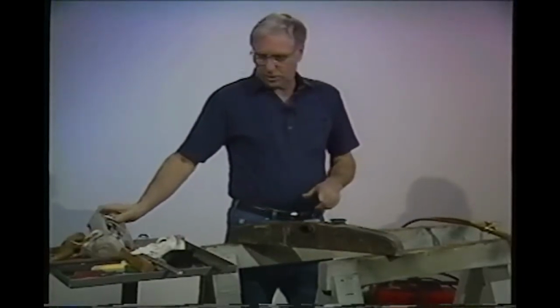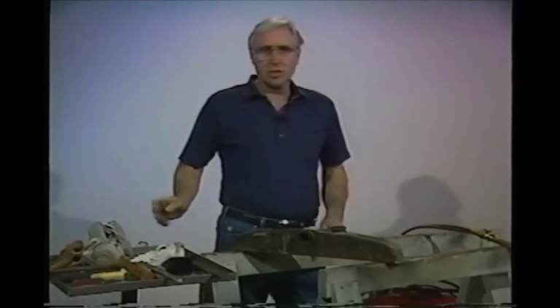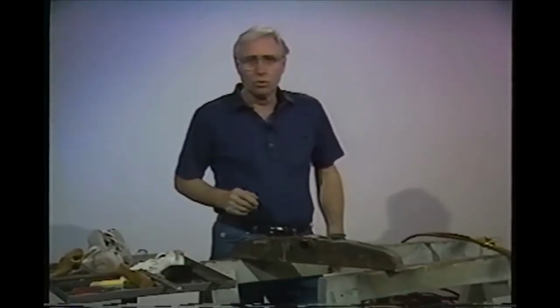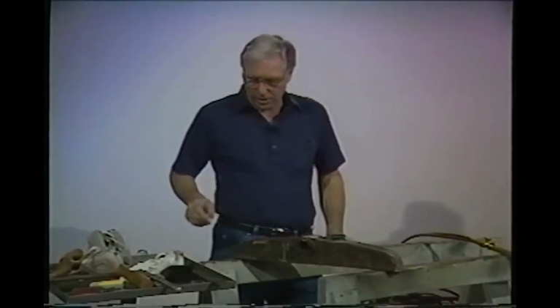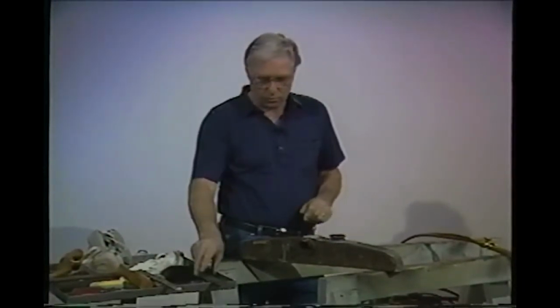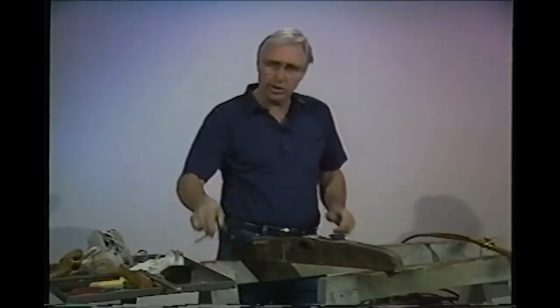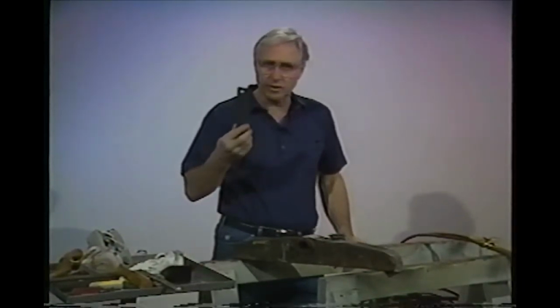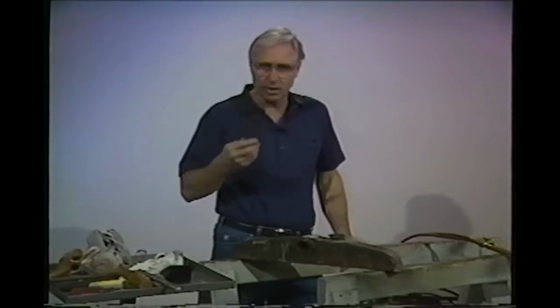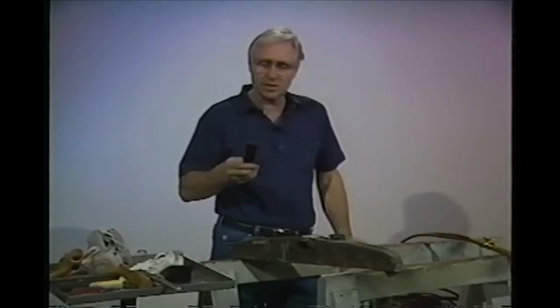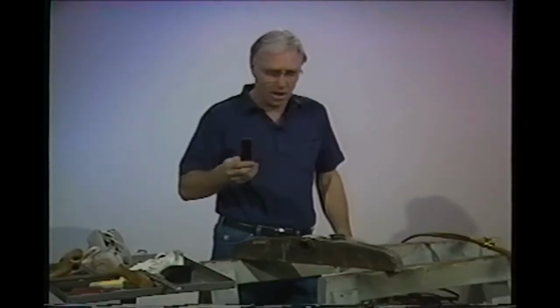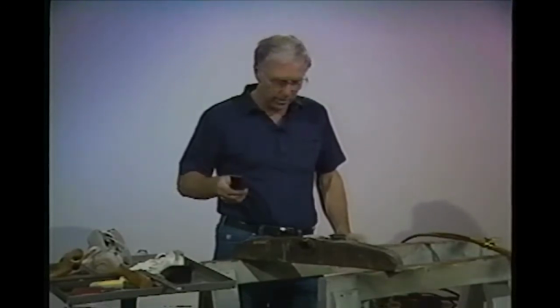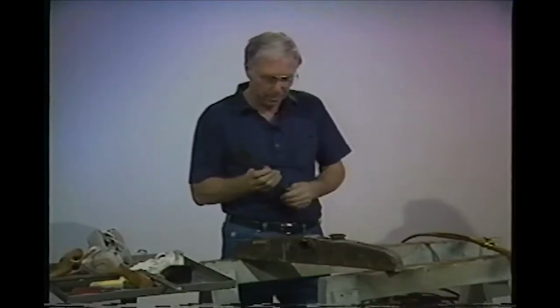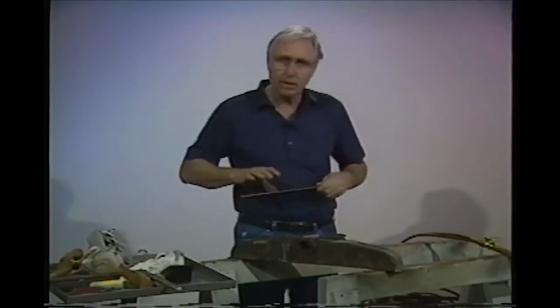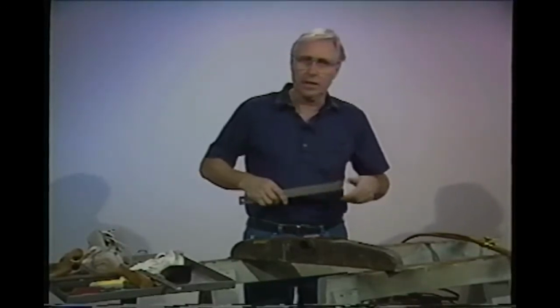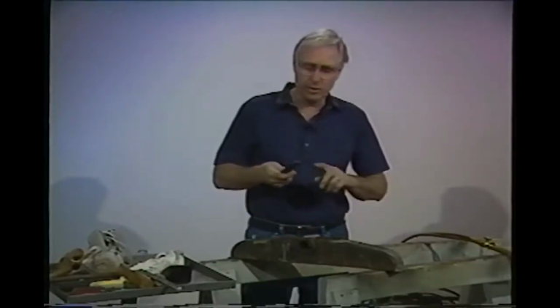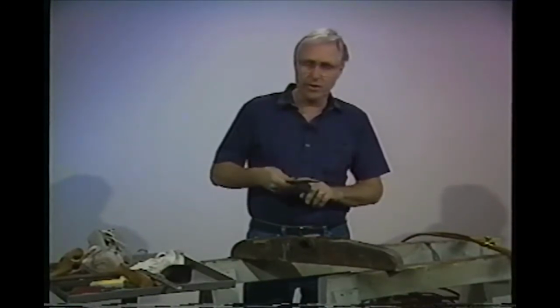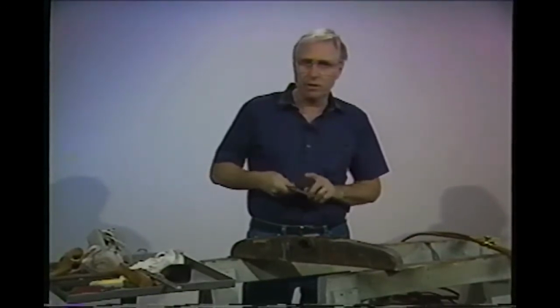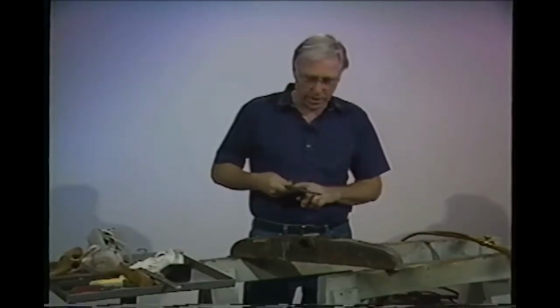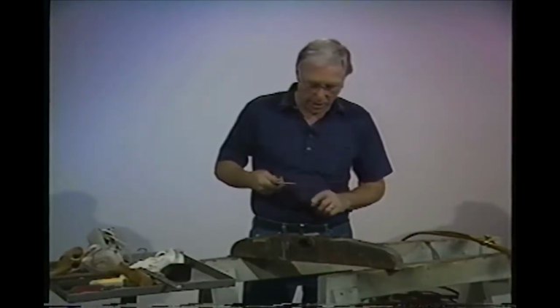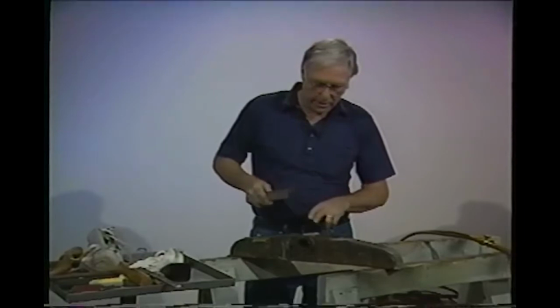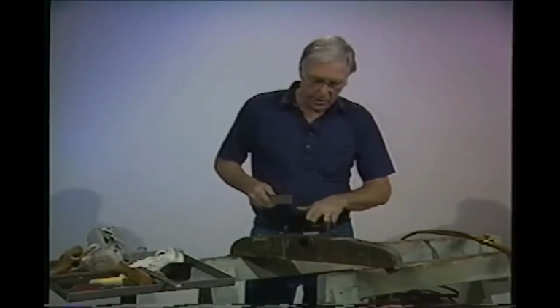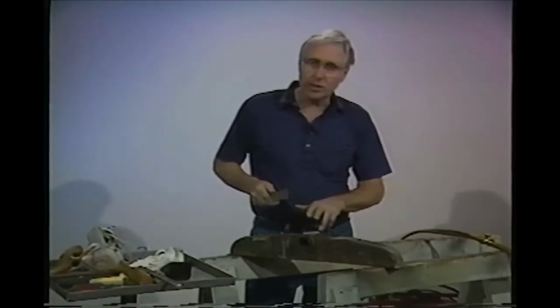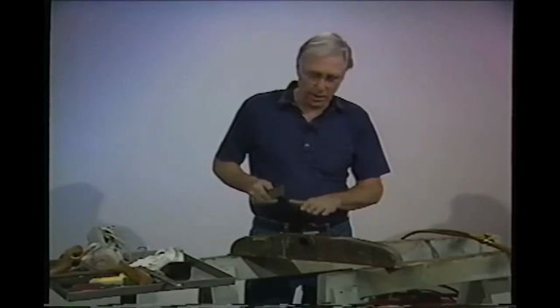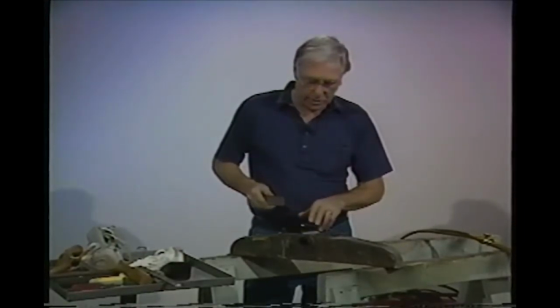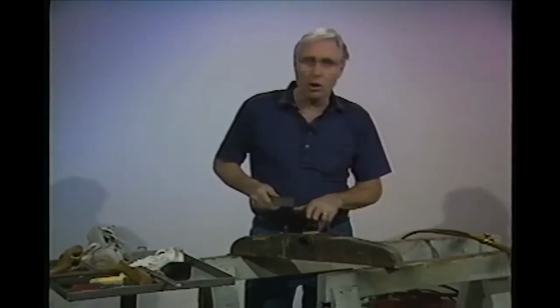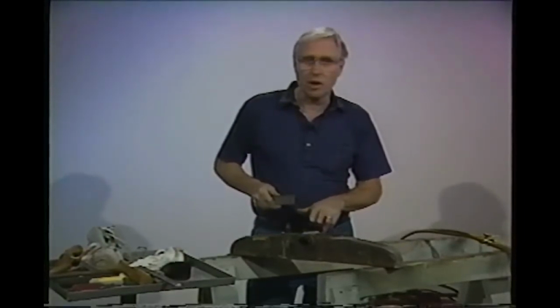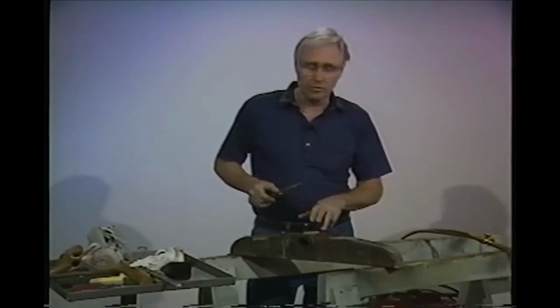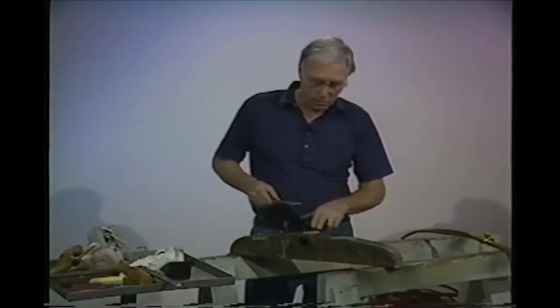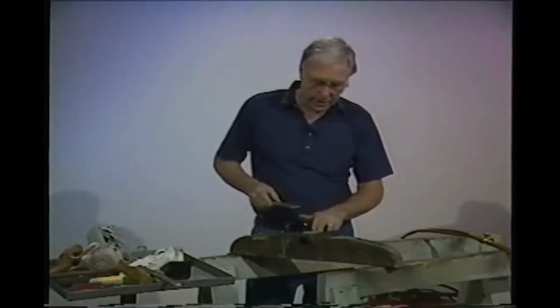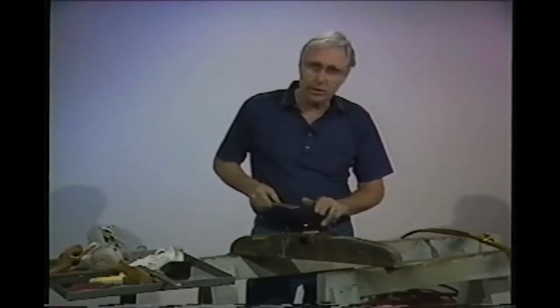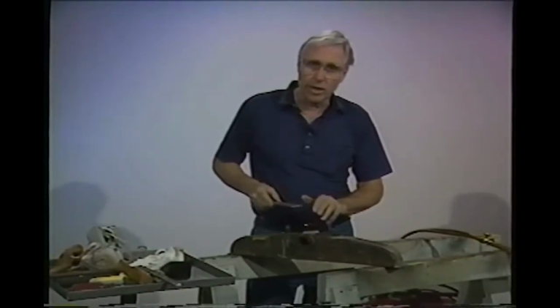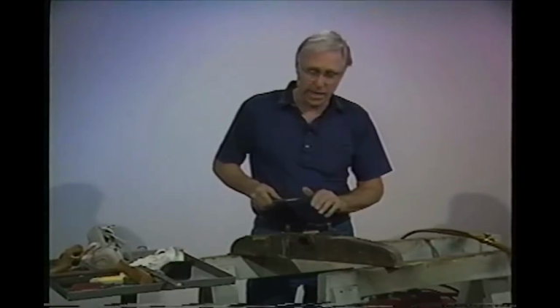As soon as this cools, we'll be ready to use a Vixen file blade on it. Now this is a very harsh cutting blade — you need it to cut the lead — but you've got to be awful careful not to cut into the brass tank.